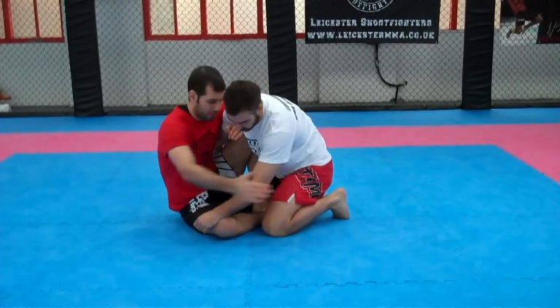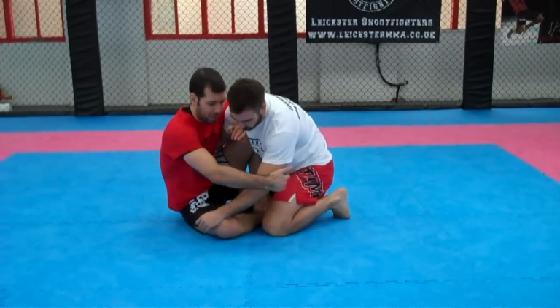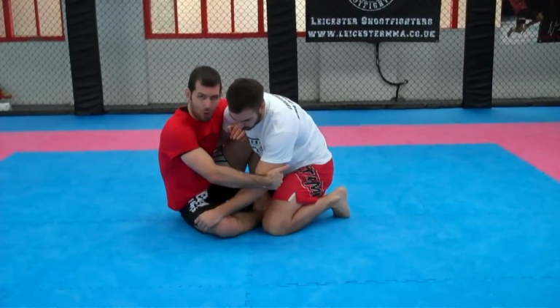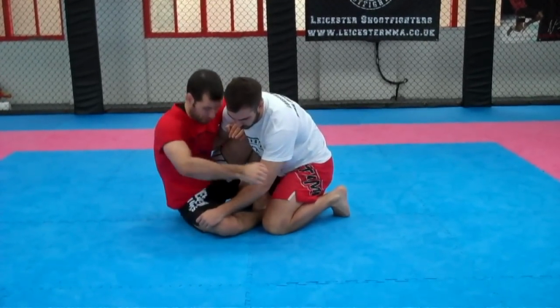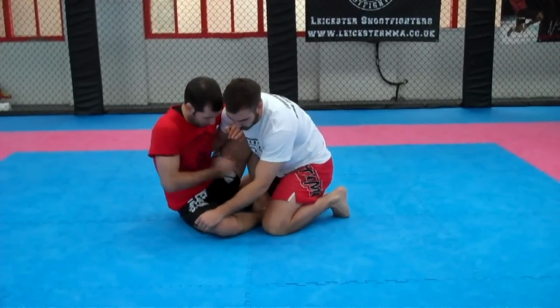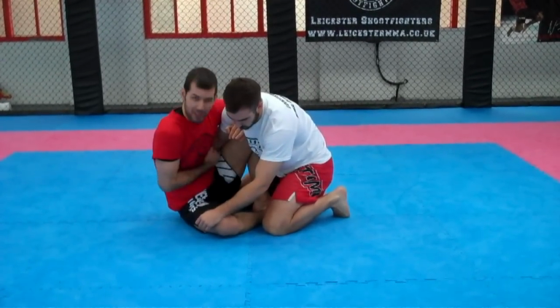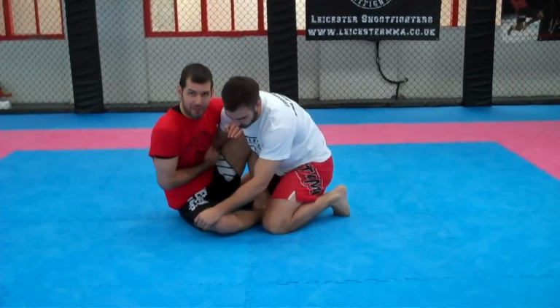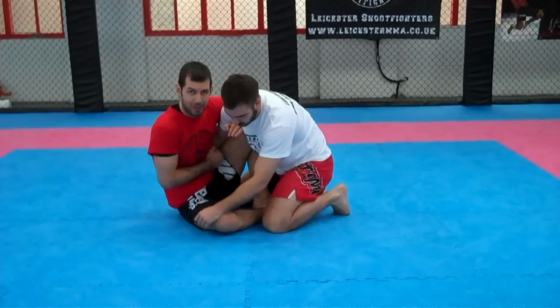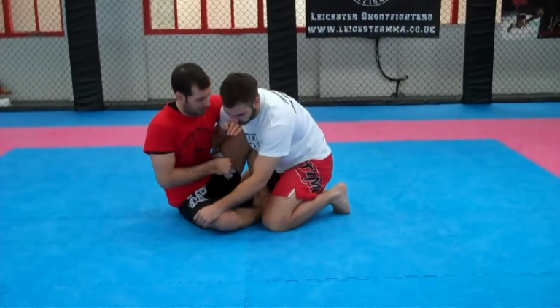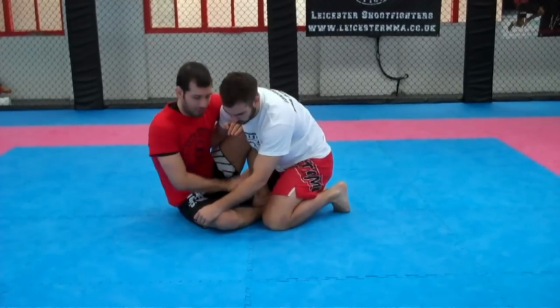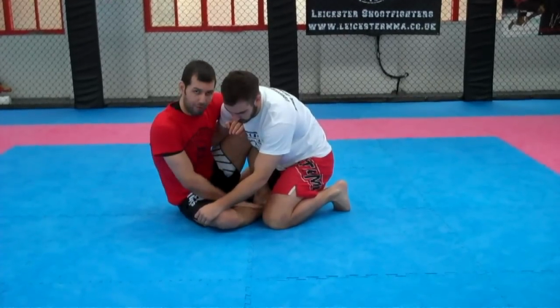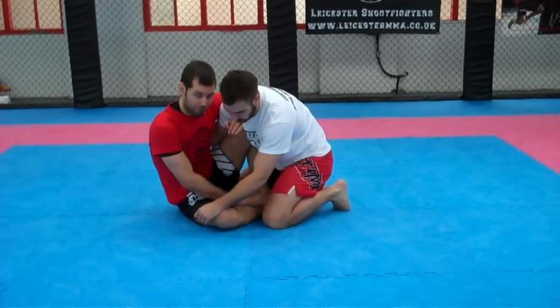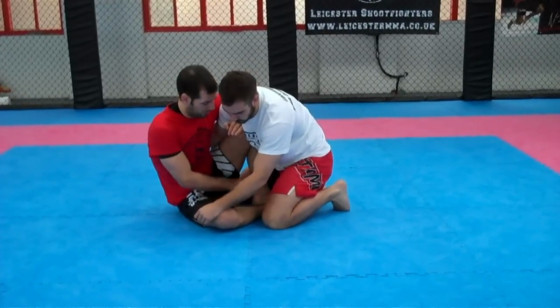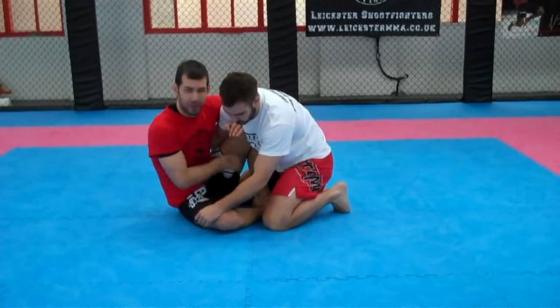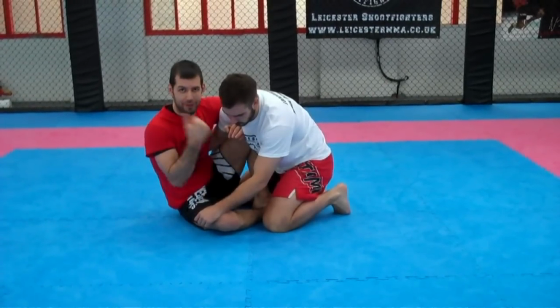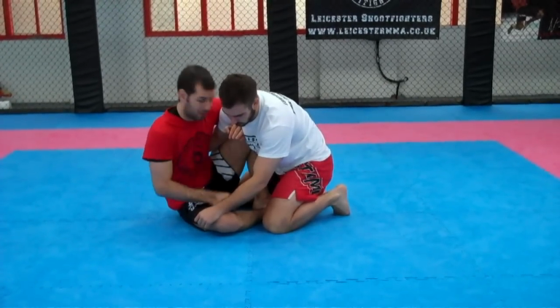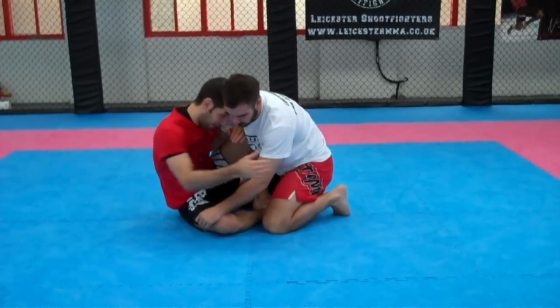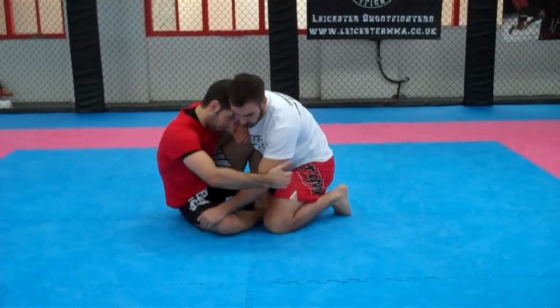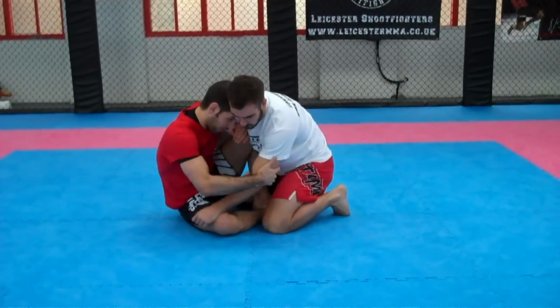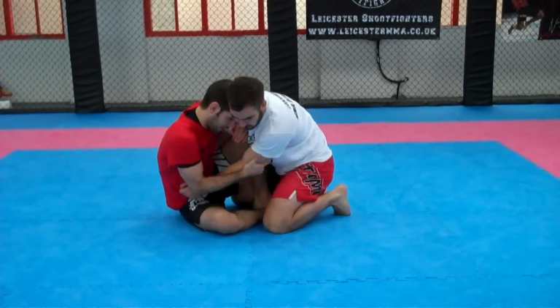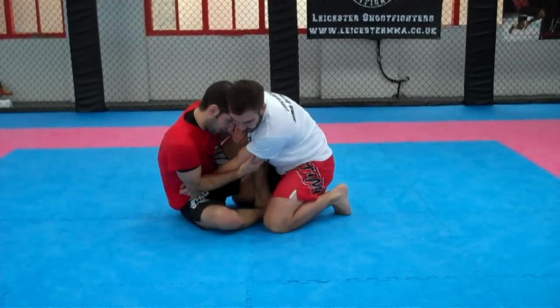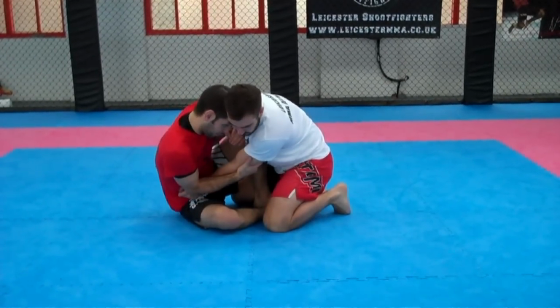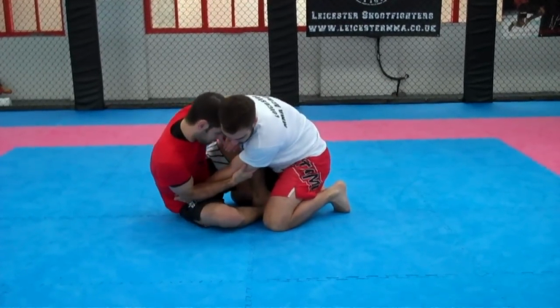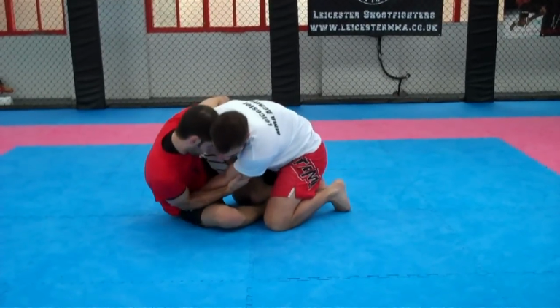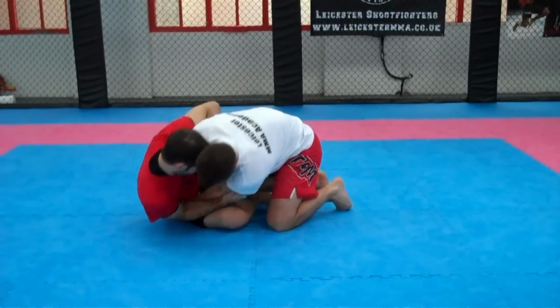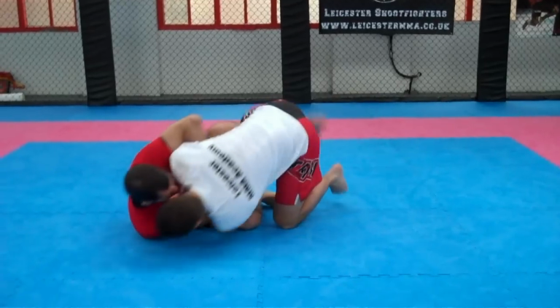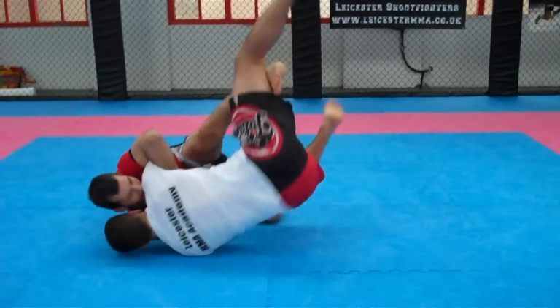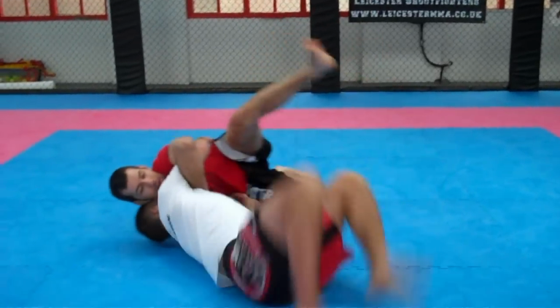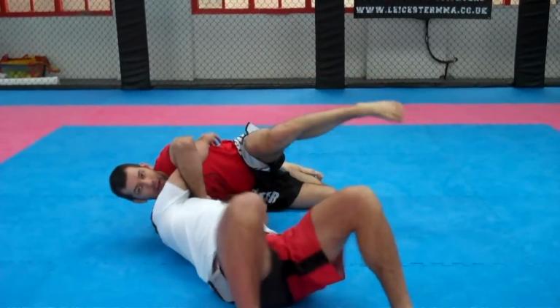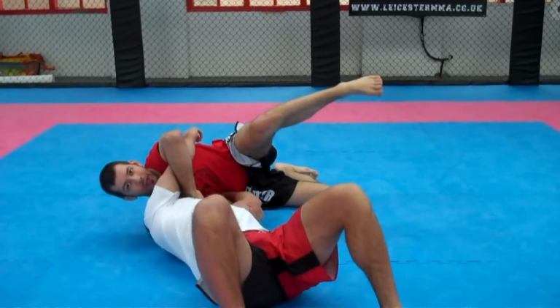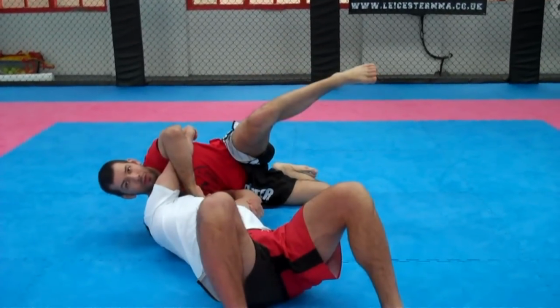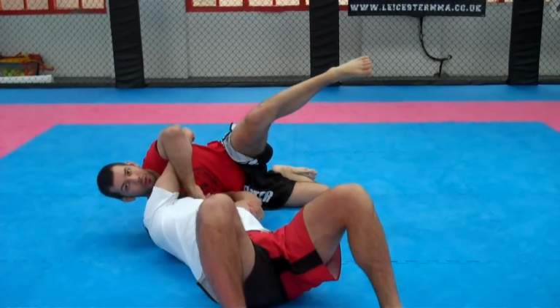I would grab the elbow, pinch it into me, keep my right foot on the floor, and lift and kick with the left. So I'd pull this in, I would drop my shoulder down, and then I'd kick over for the sweep.